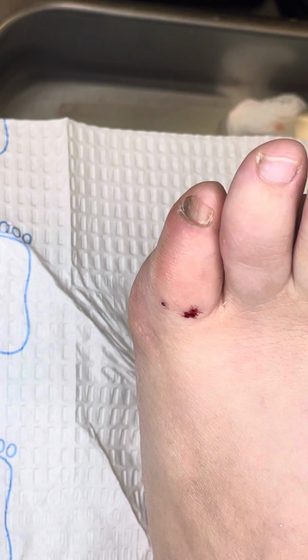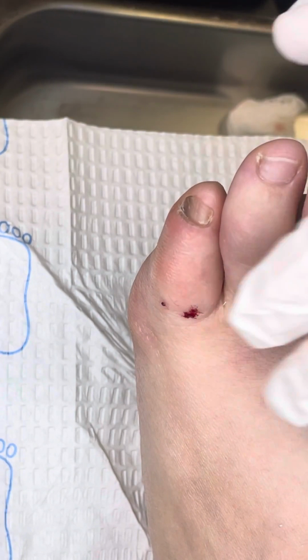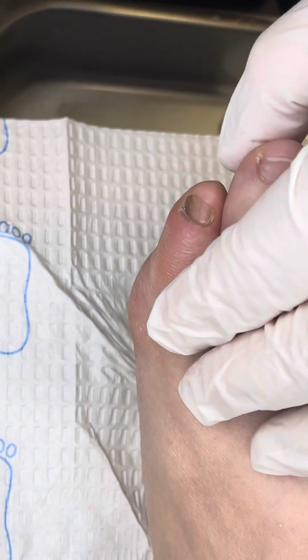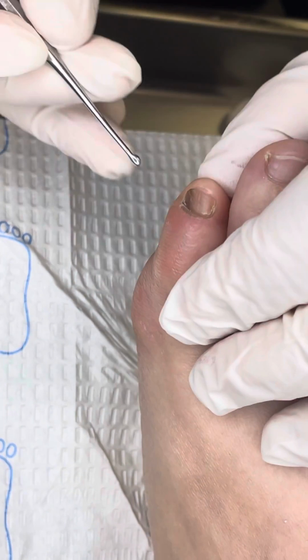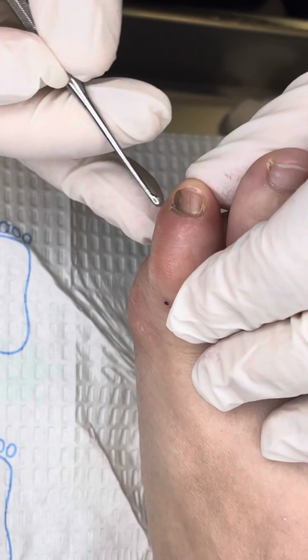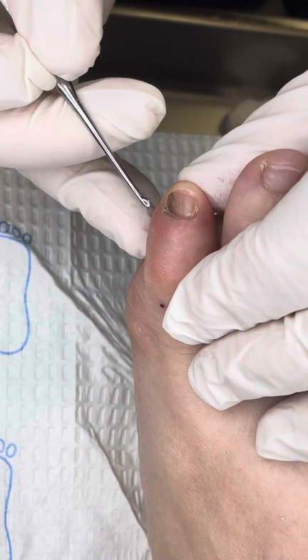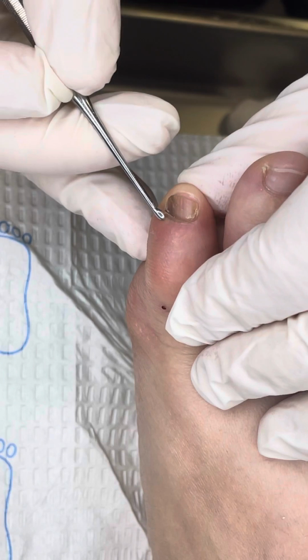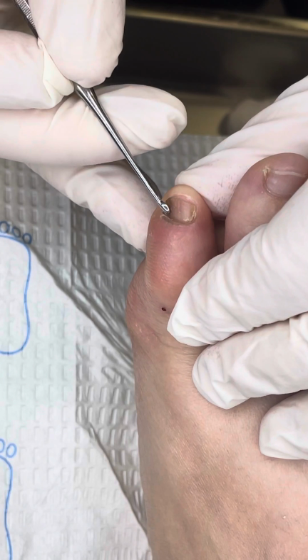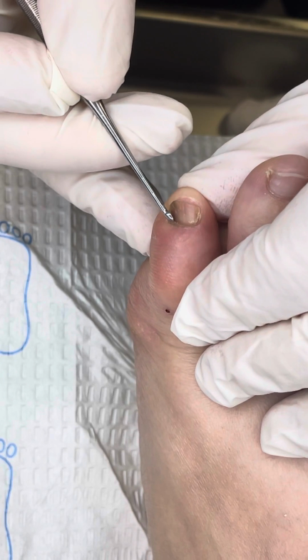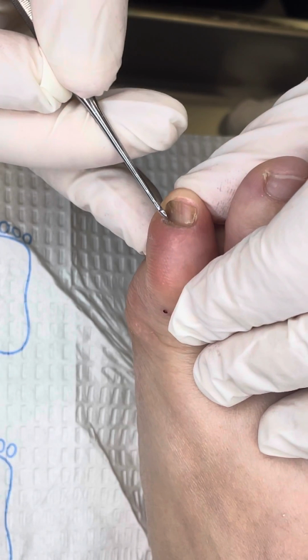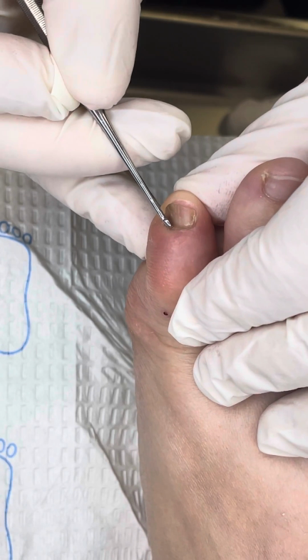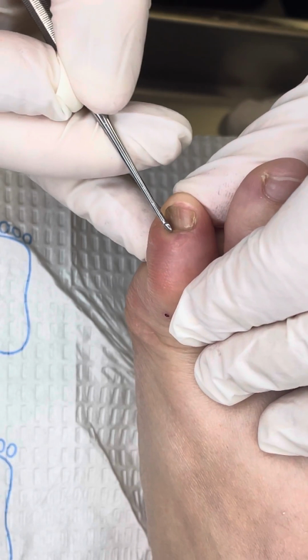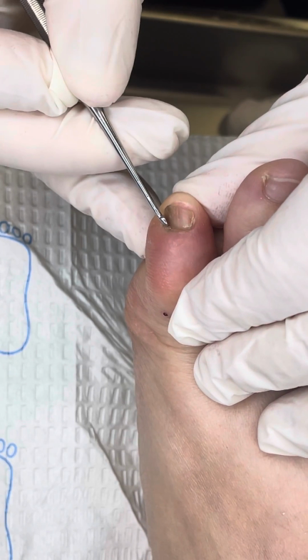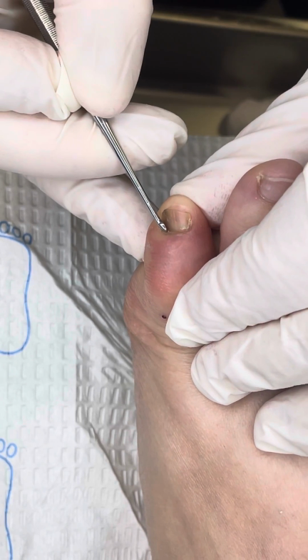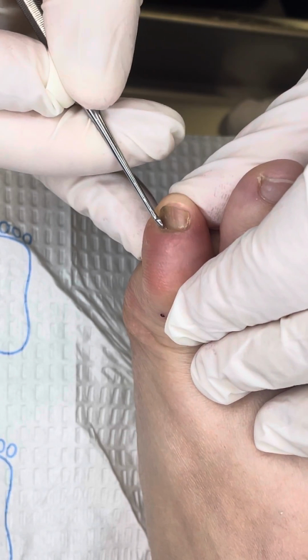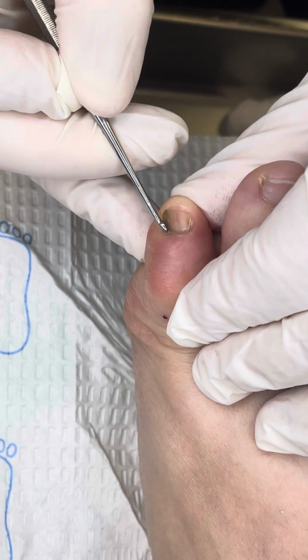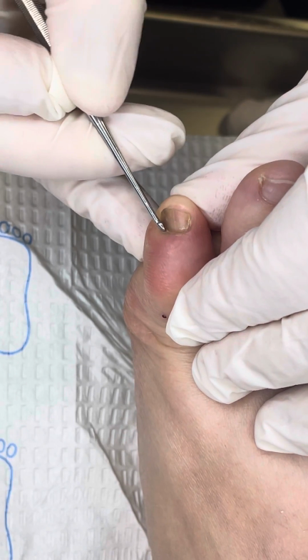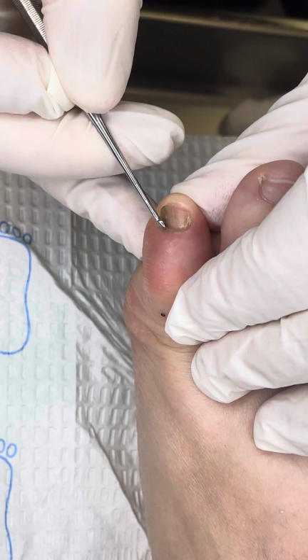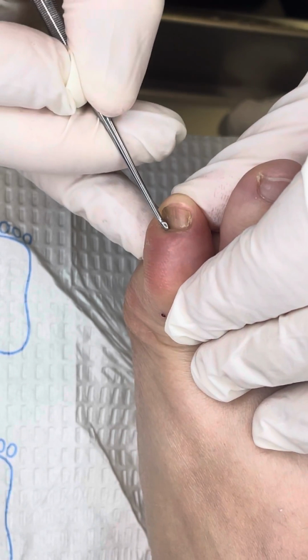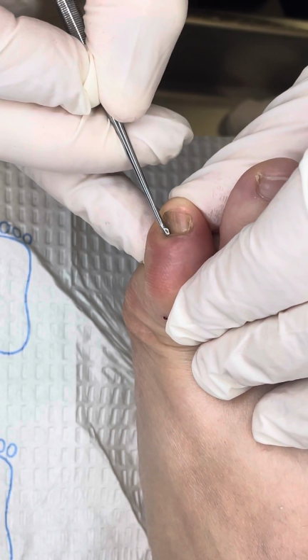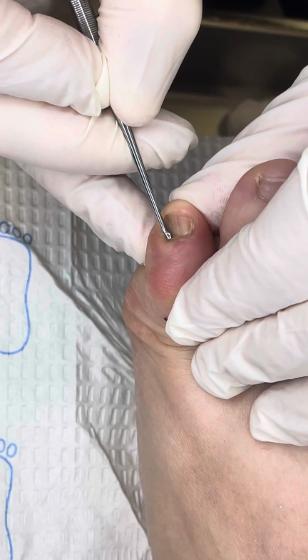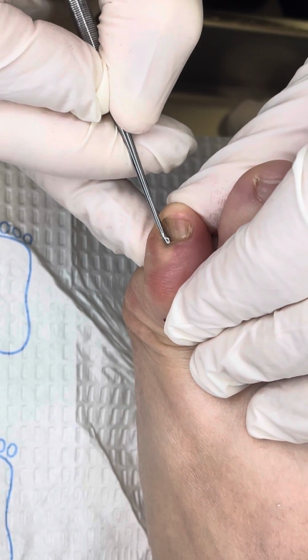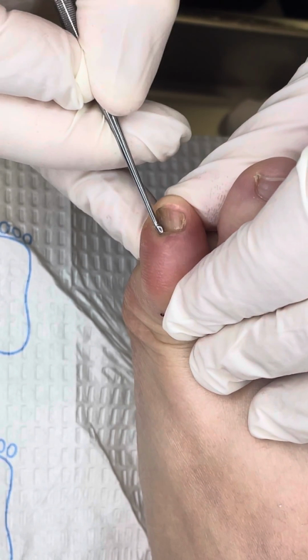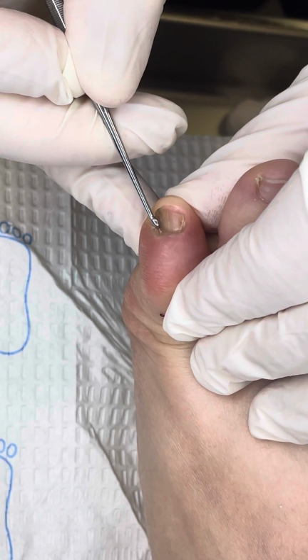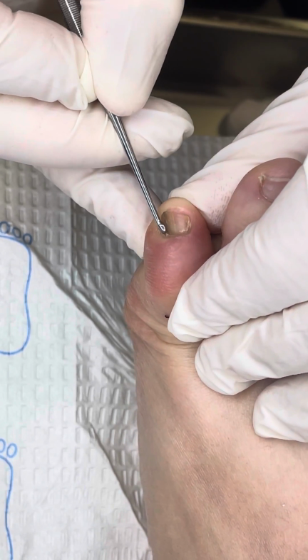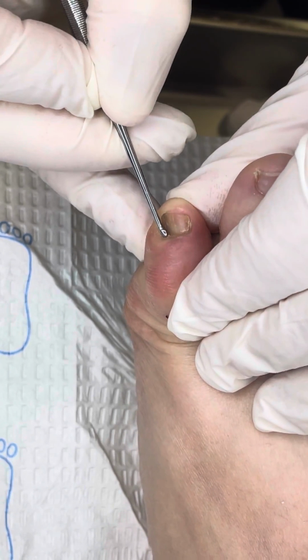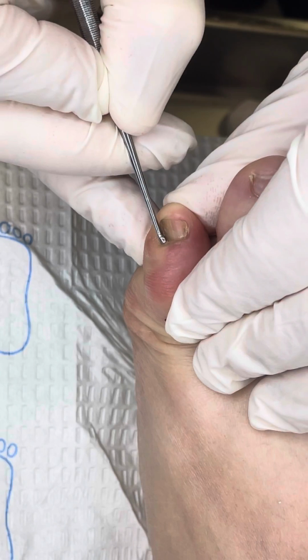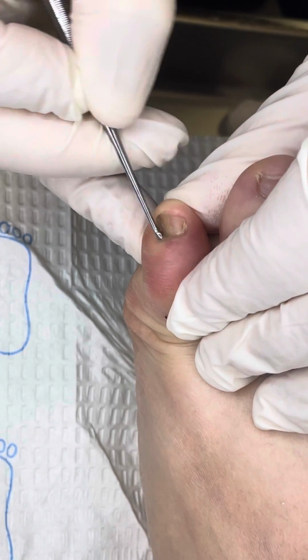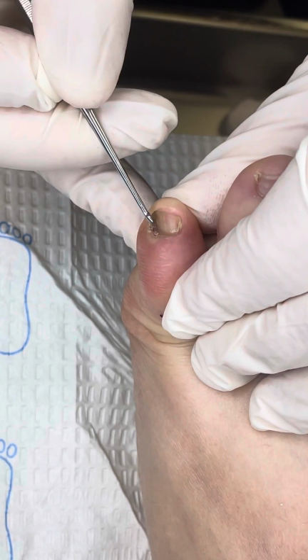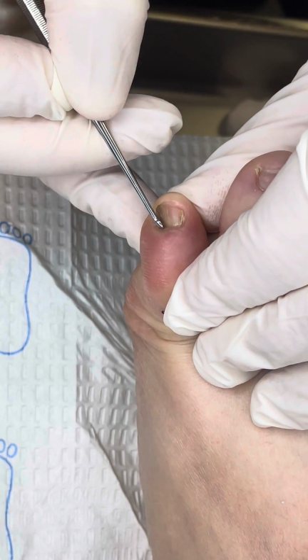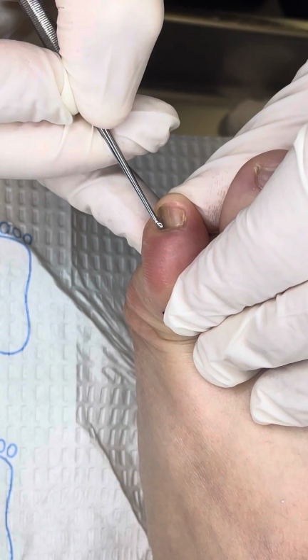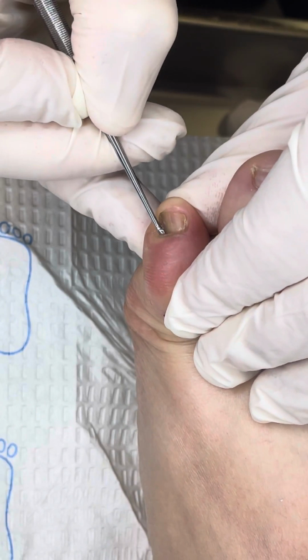Let me just check — is that sharp? Nope, good. I'm just going to free it up here.